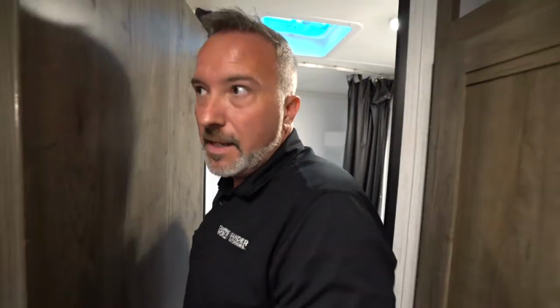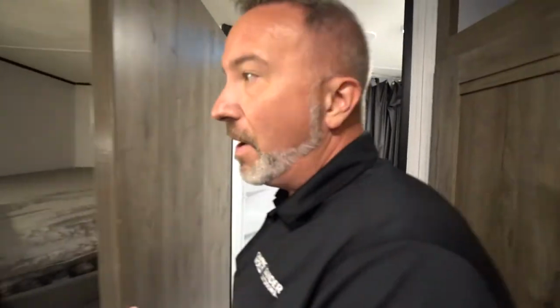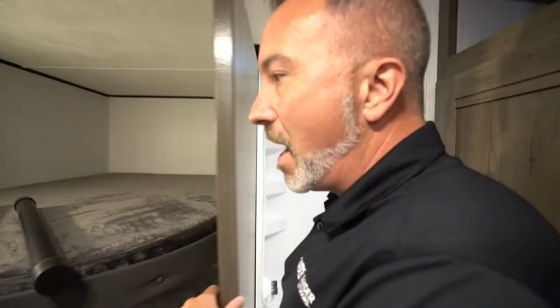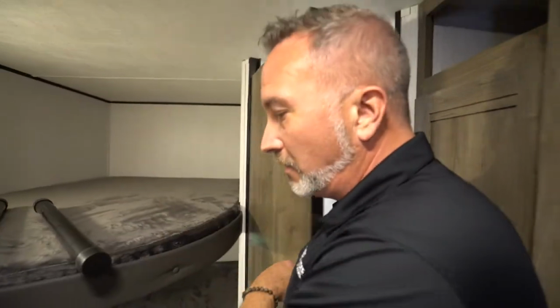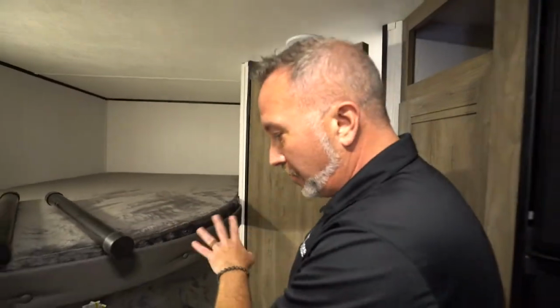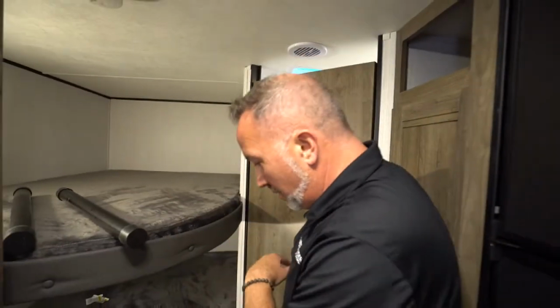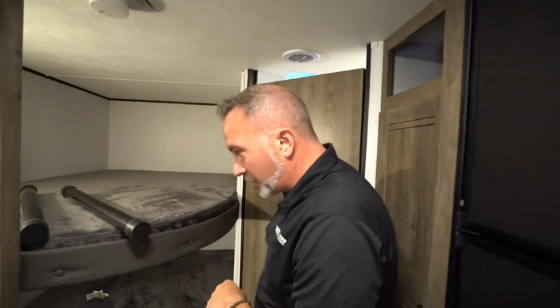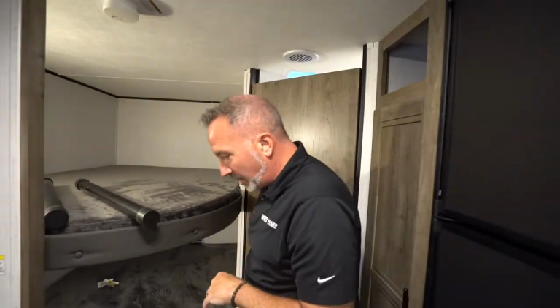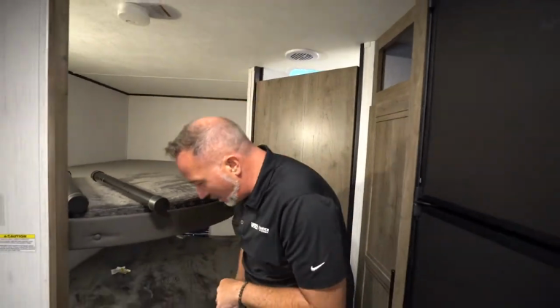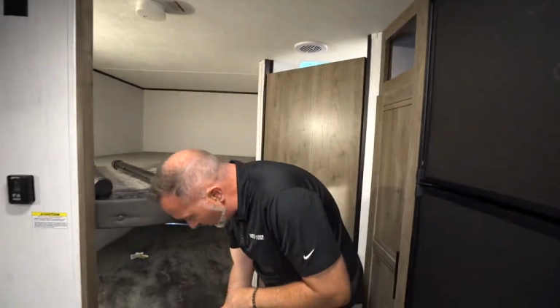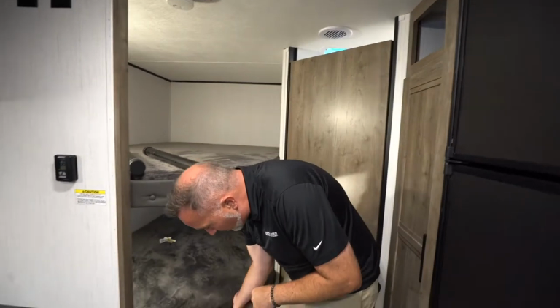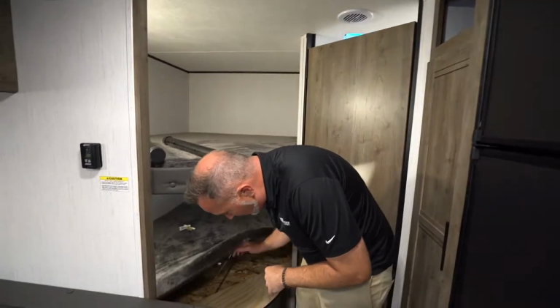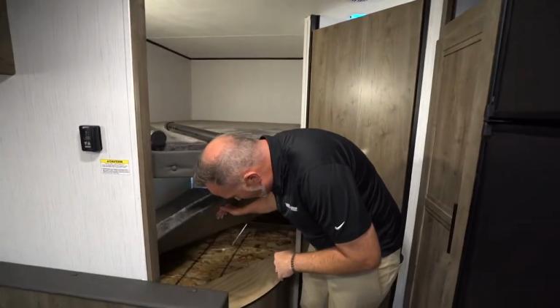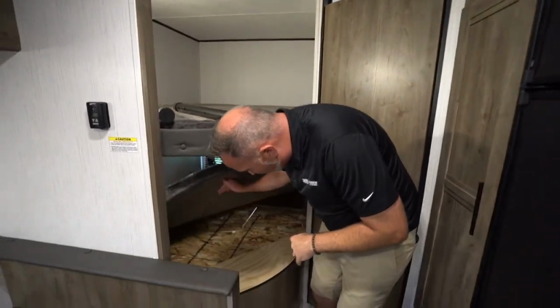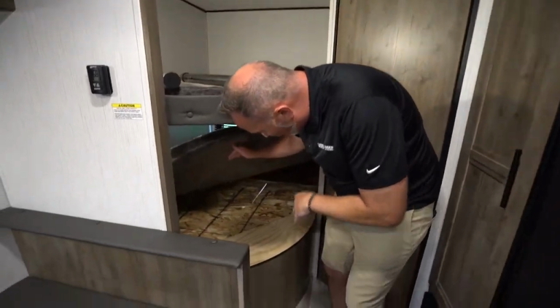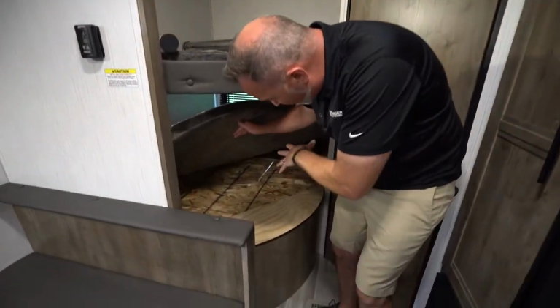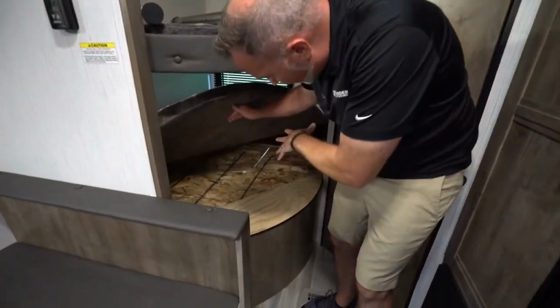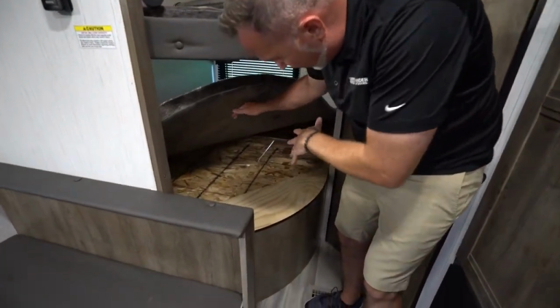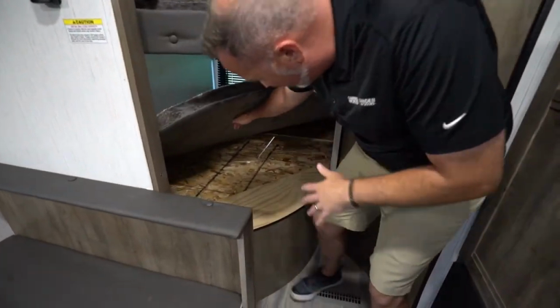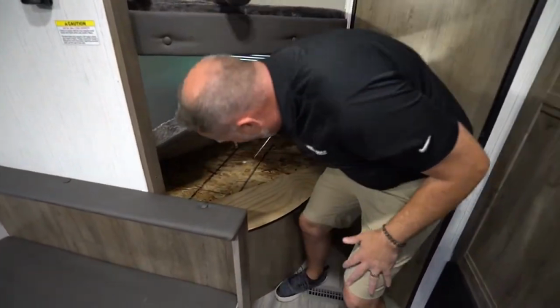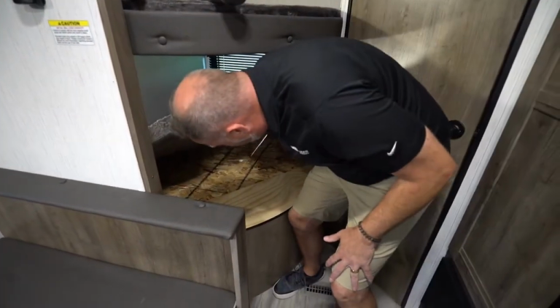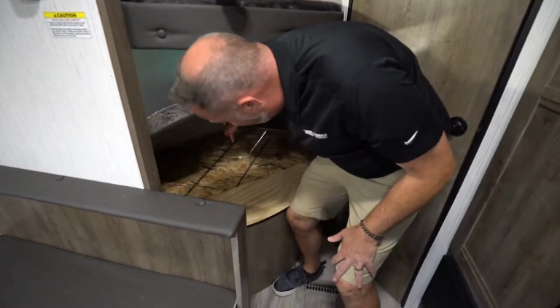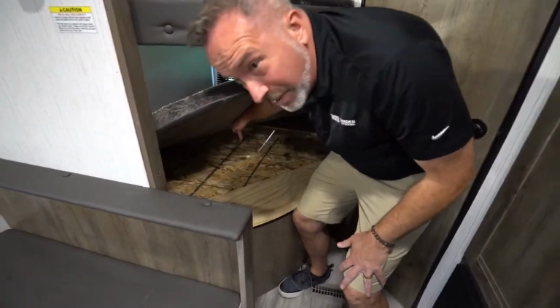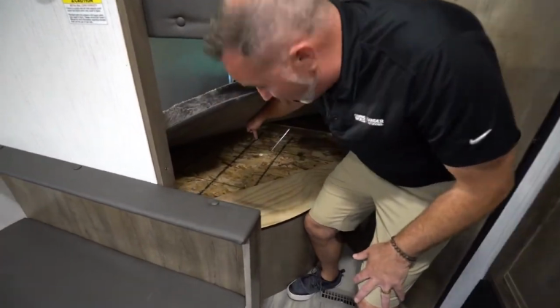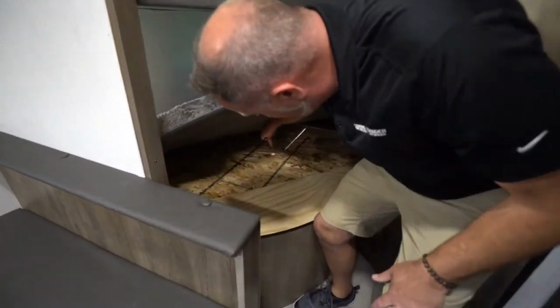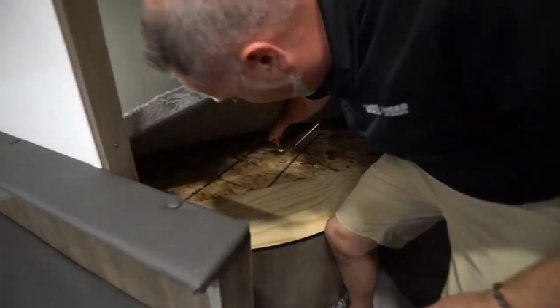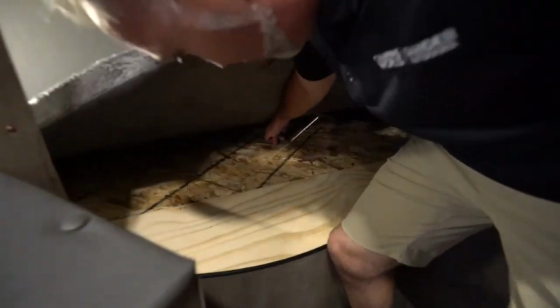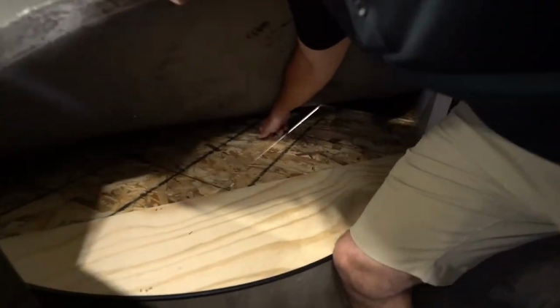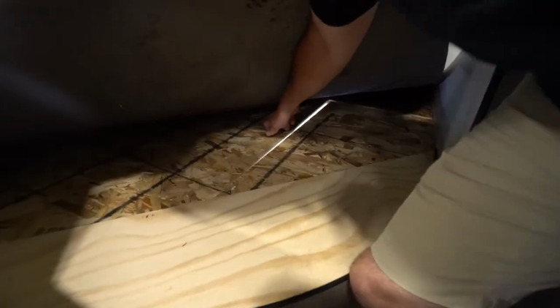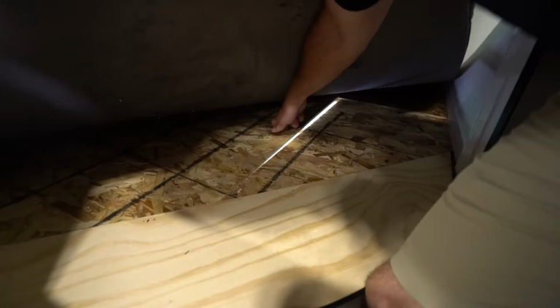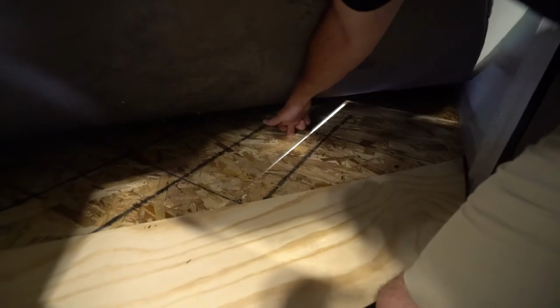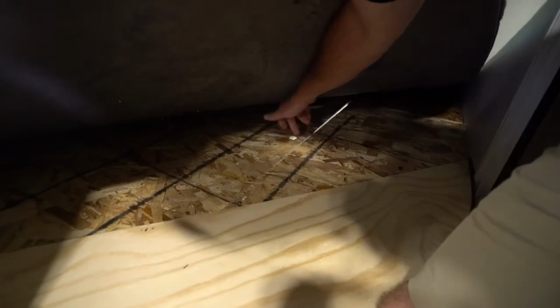The bunk model — you'll see your bunks right there. Some of them have storage underneath, which you'll notice by the little pull hole right here.